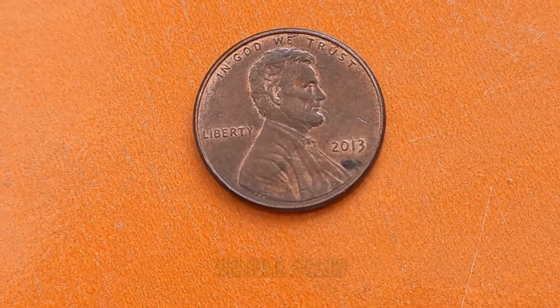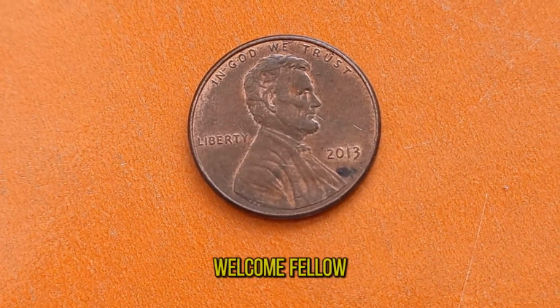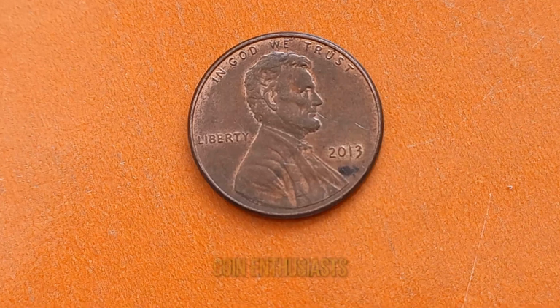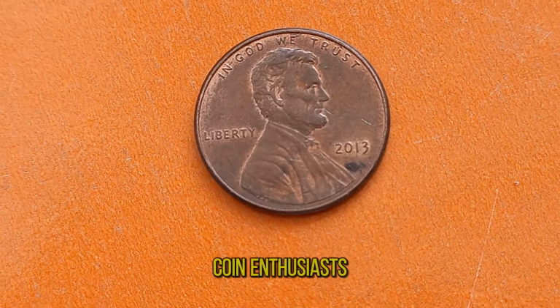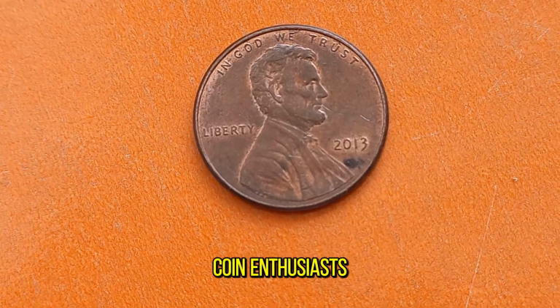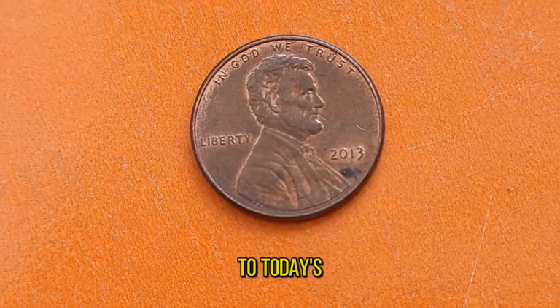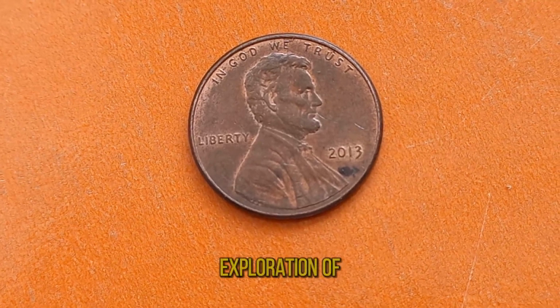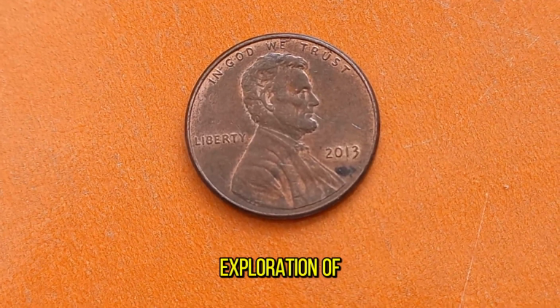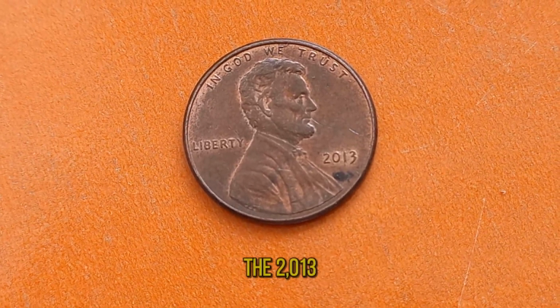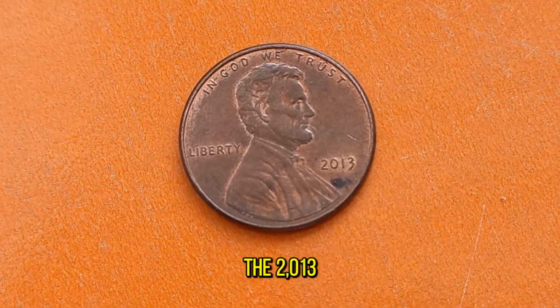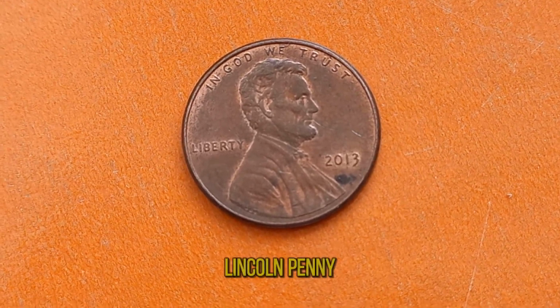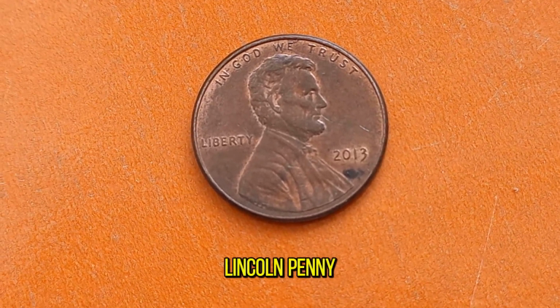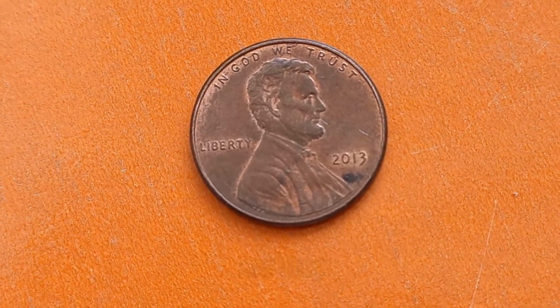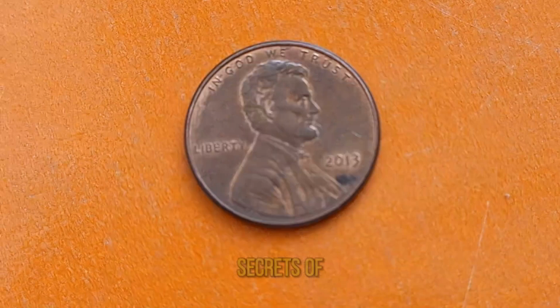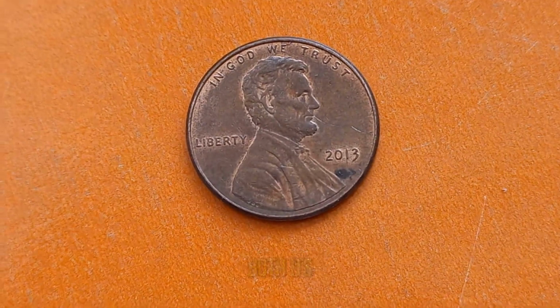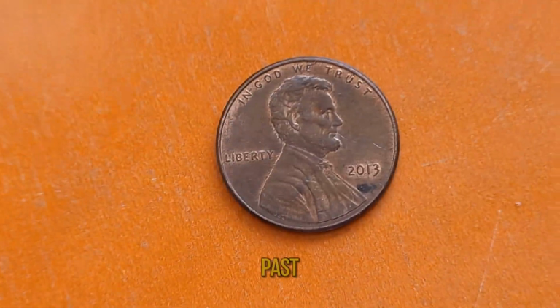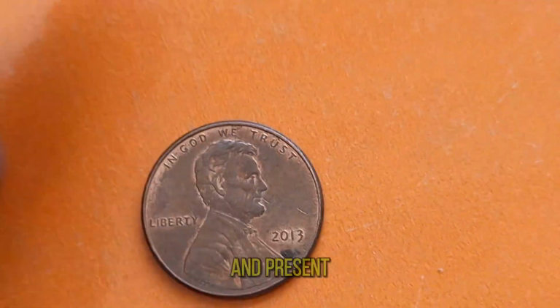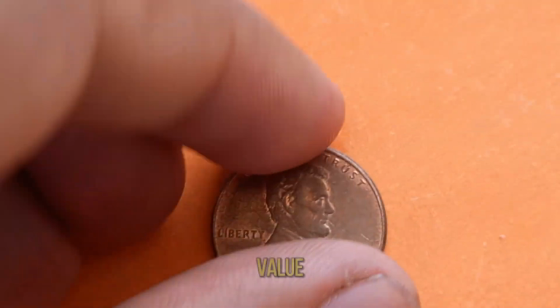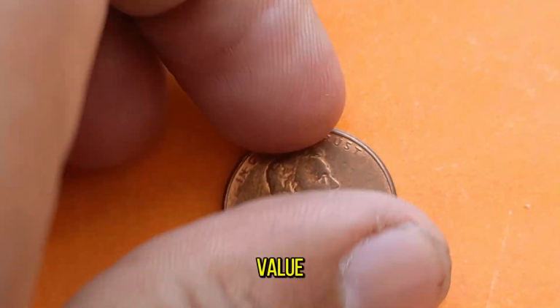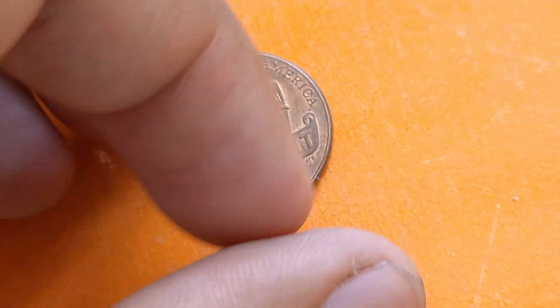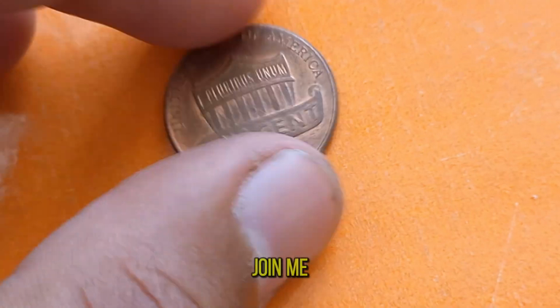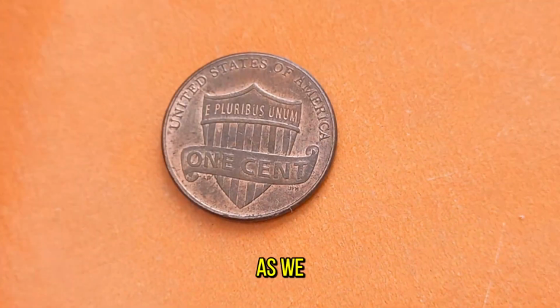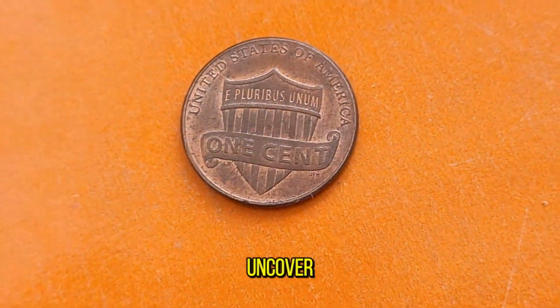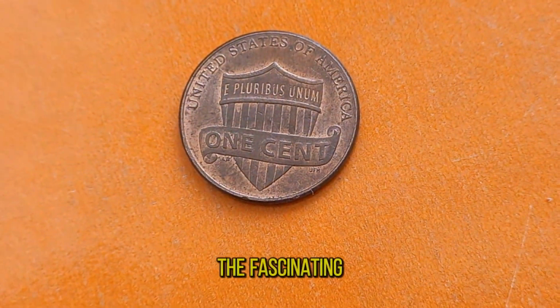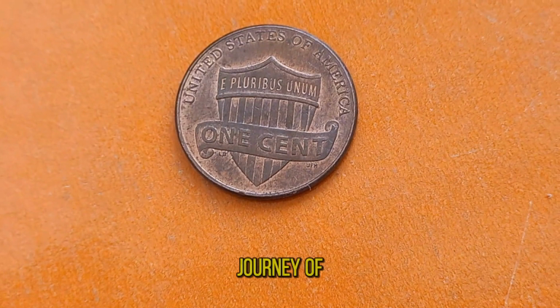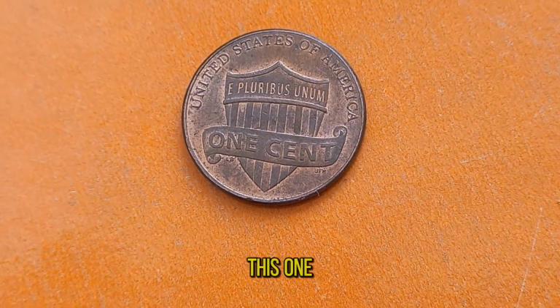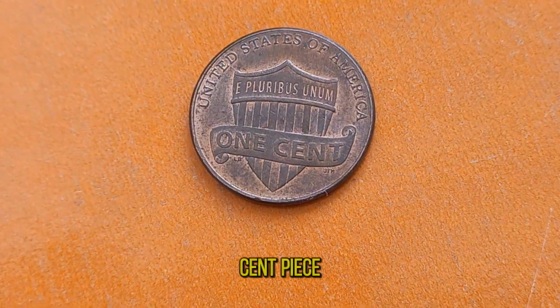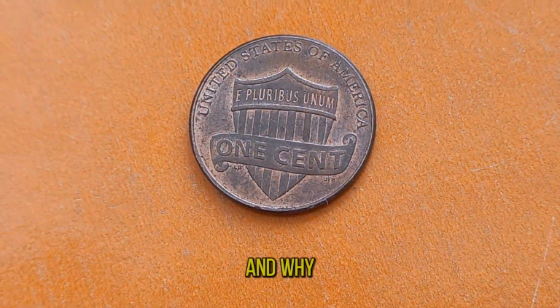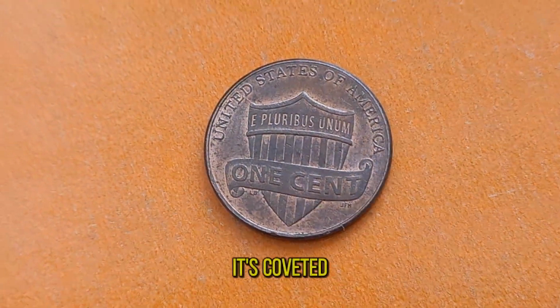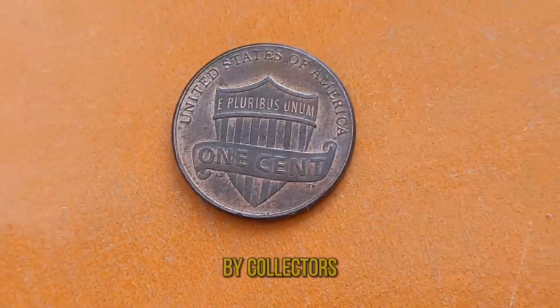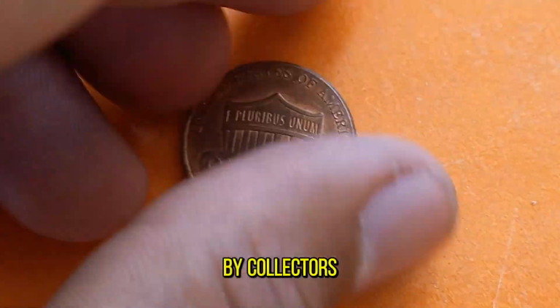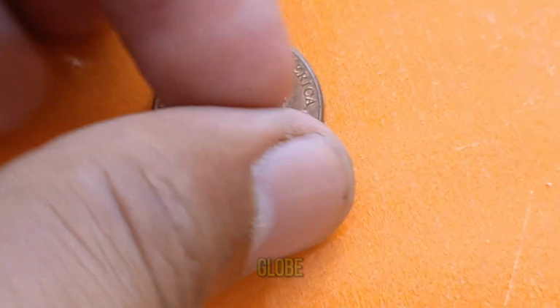Welcome, fellow coin enthusiasts, to today's exploration of the 2013 Lincoln Penny — a coin that holds secrets of both its past and present value. Join me as we uncover the fascinating journey of this one-cent piece and why it's coveted by collectors around the globe.